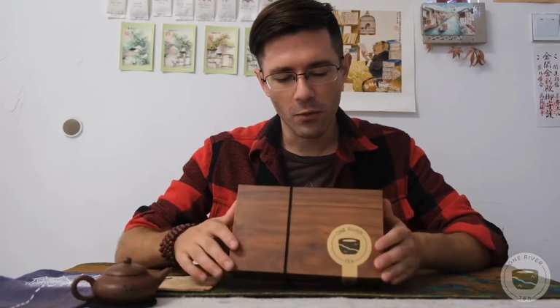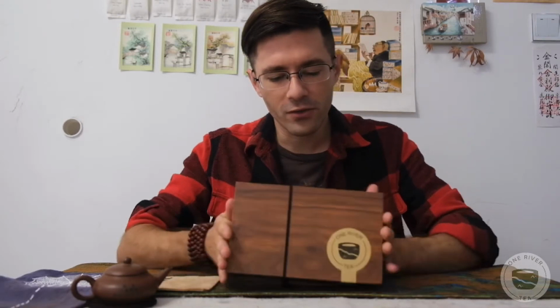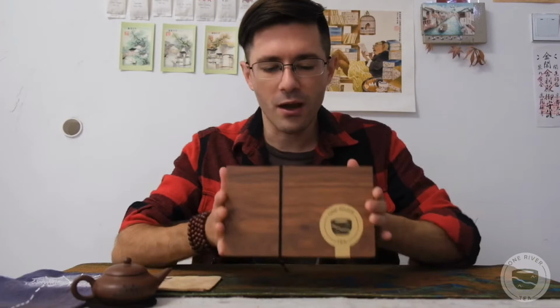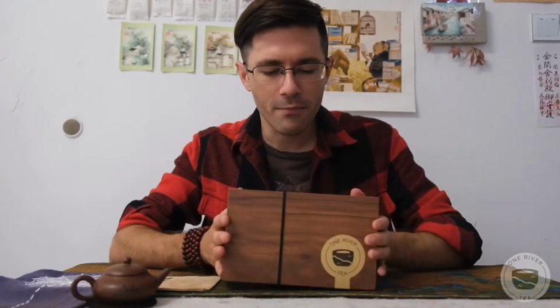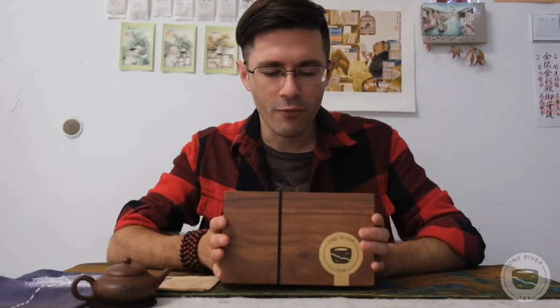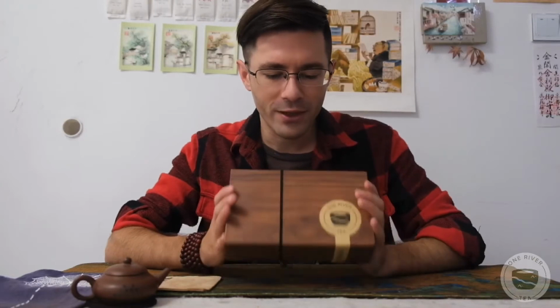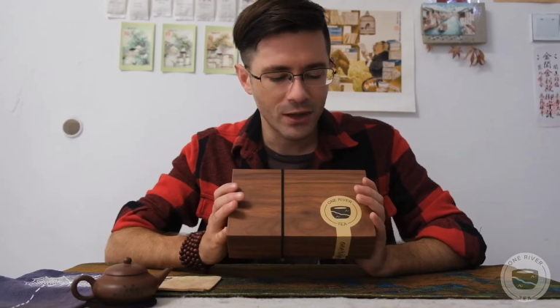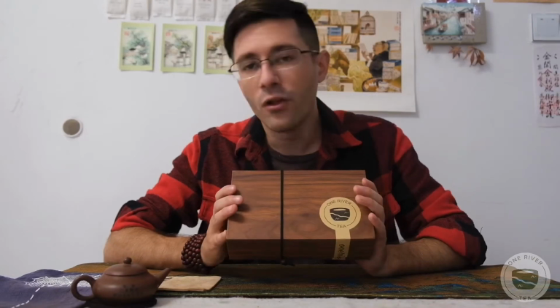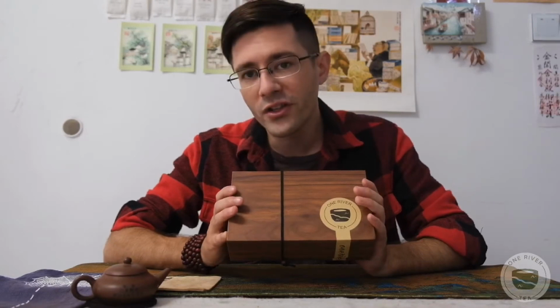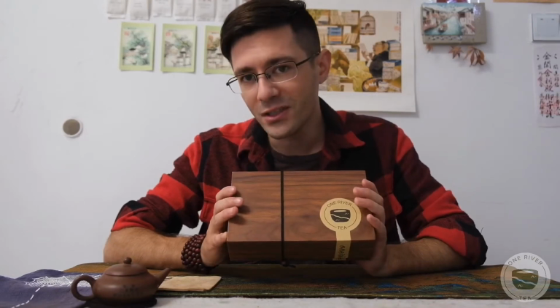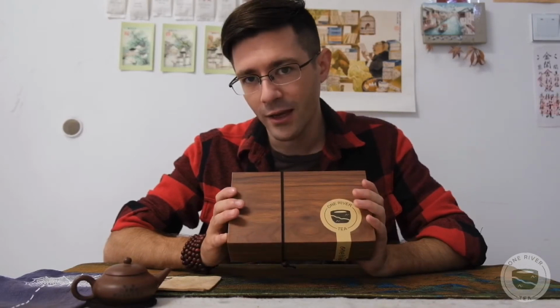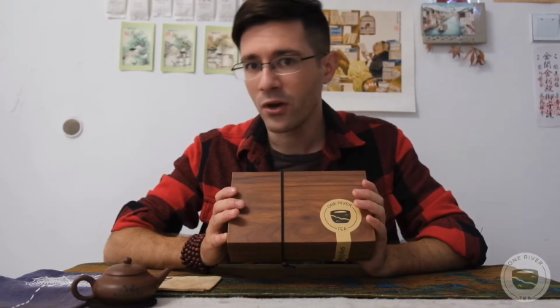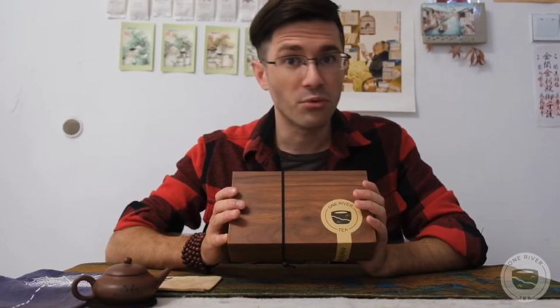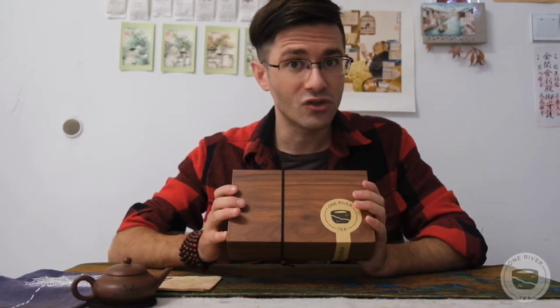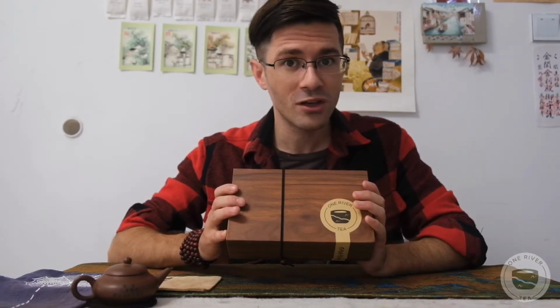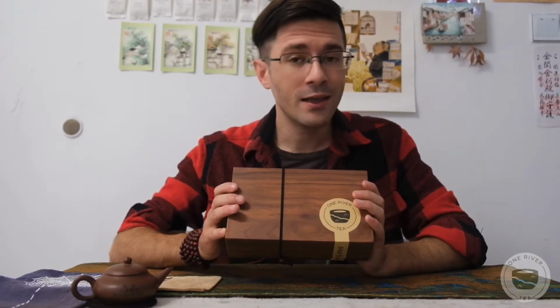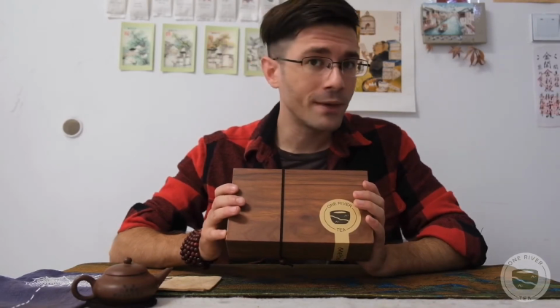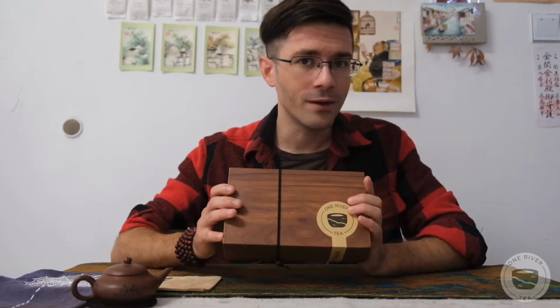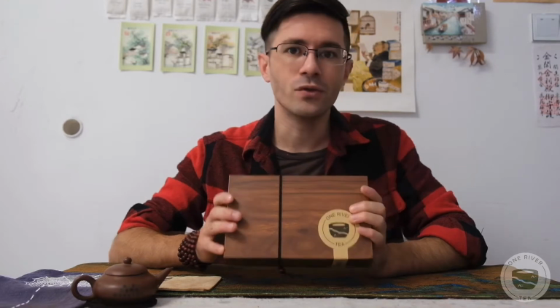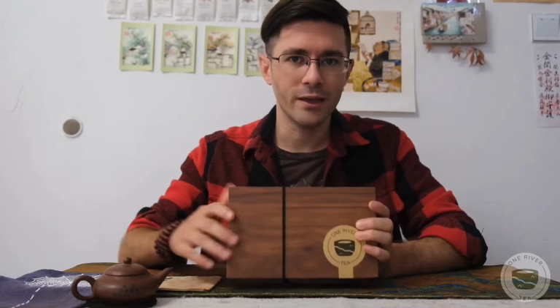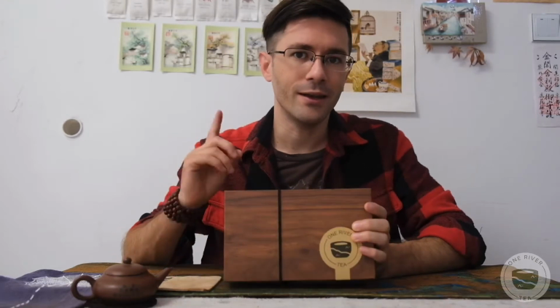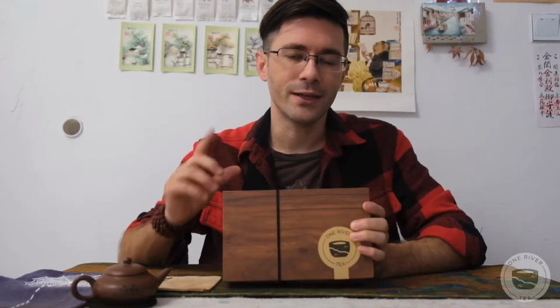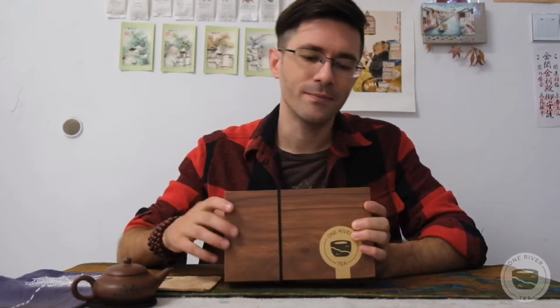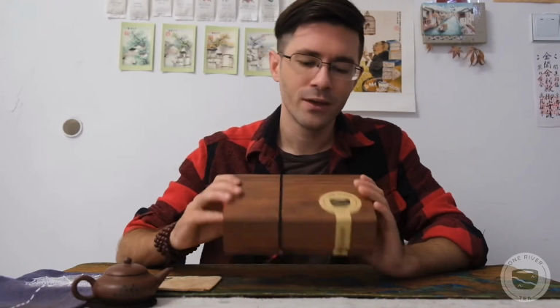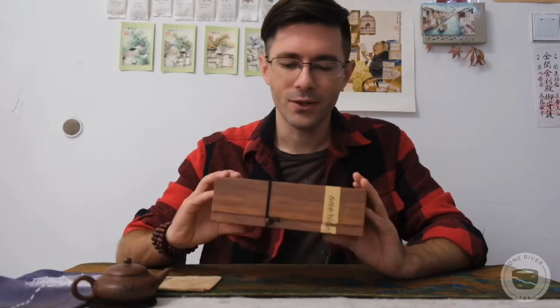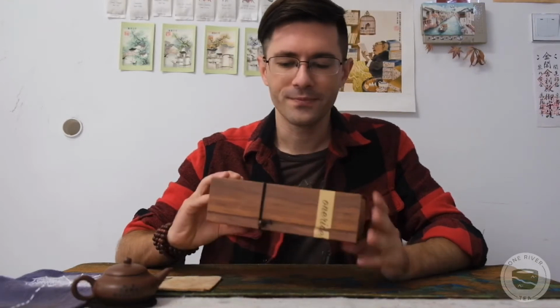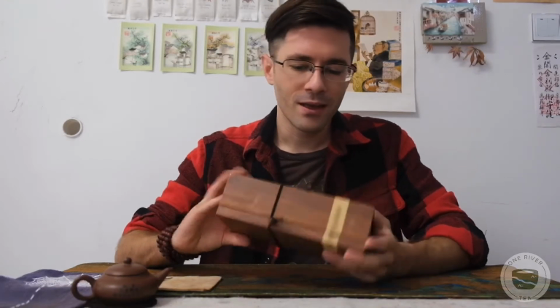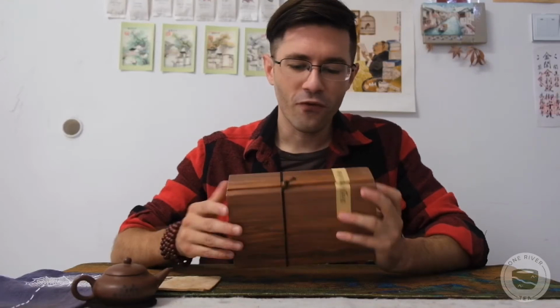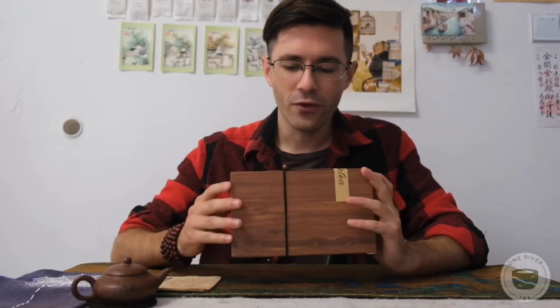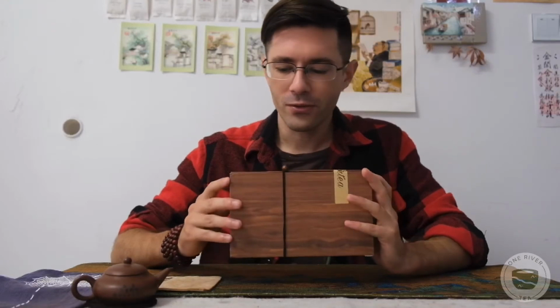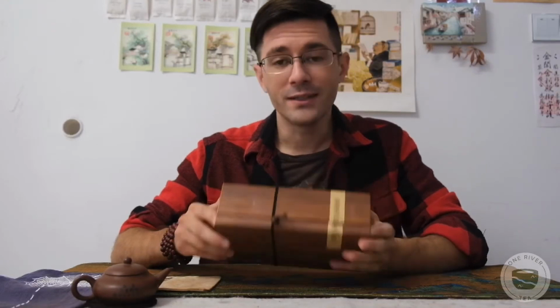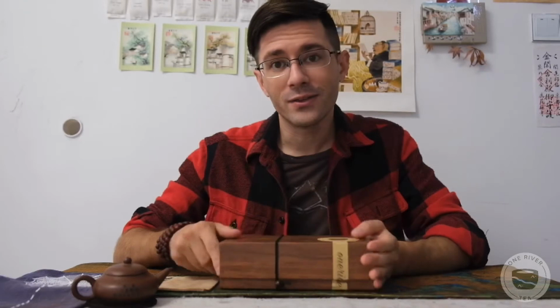What we're gonna do is we're gonna unwrap this, look at all the teas inside, I'll give a brief description, and then we'll pick one and we'll drink it in the next session. So before further ado, let's get into it.